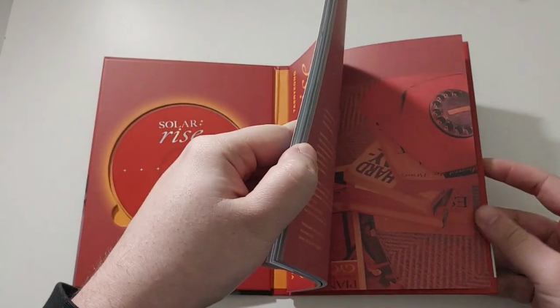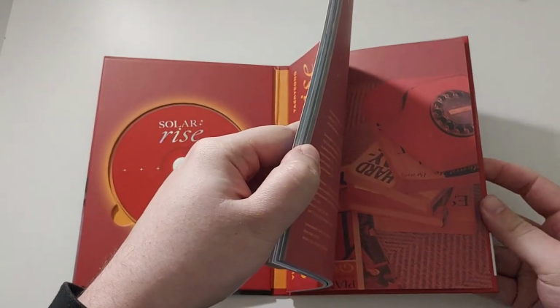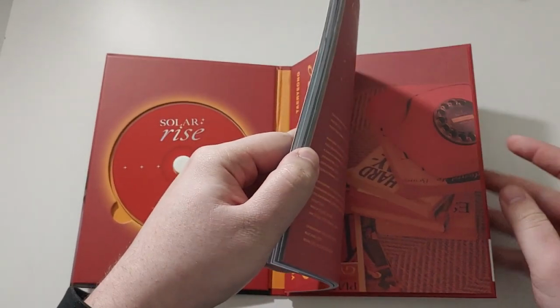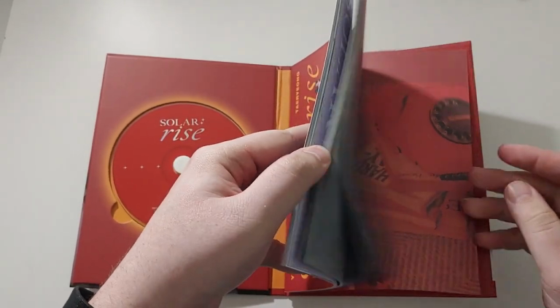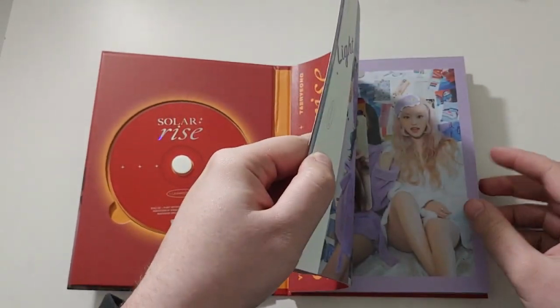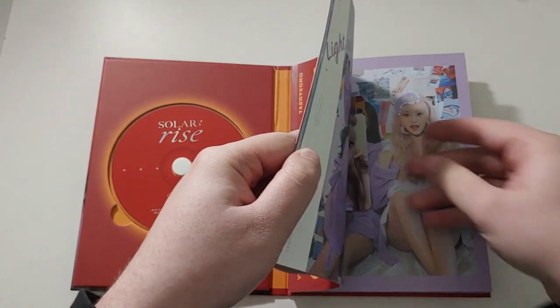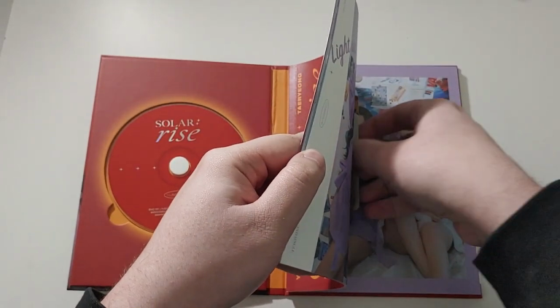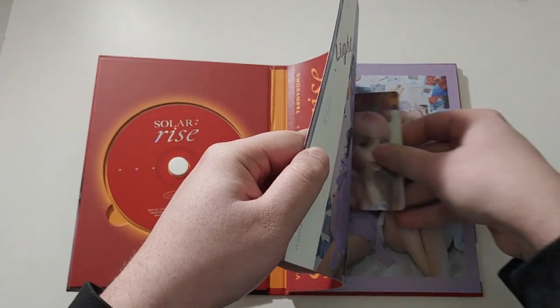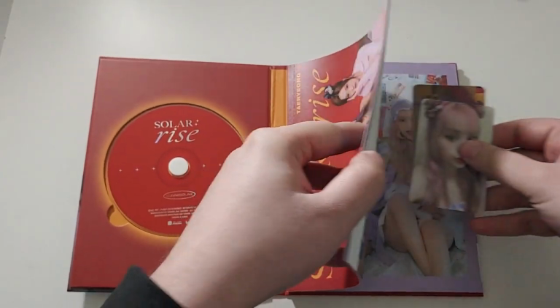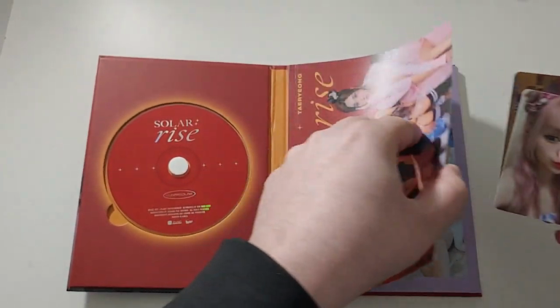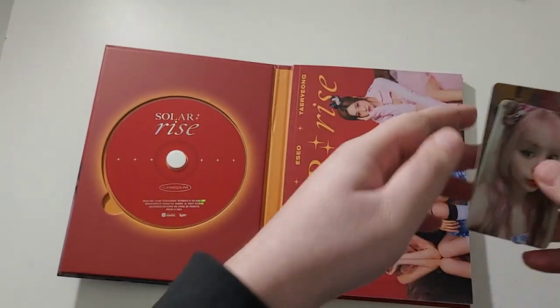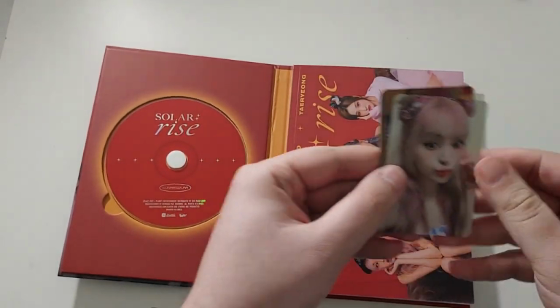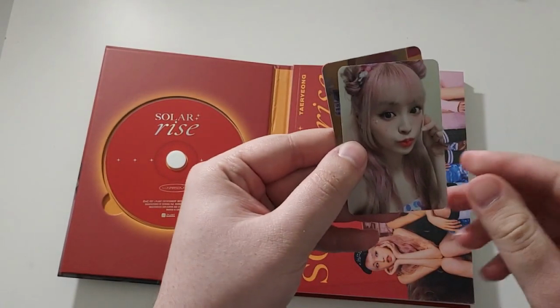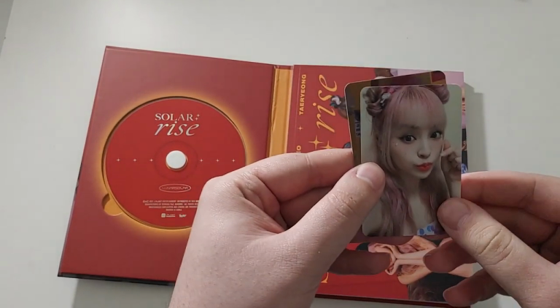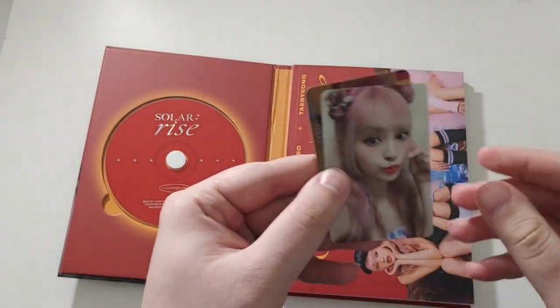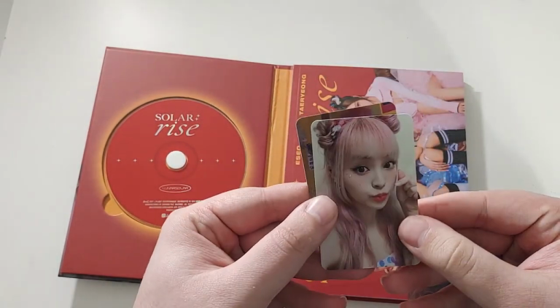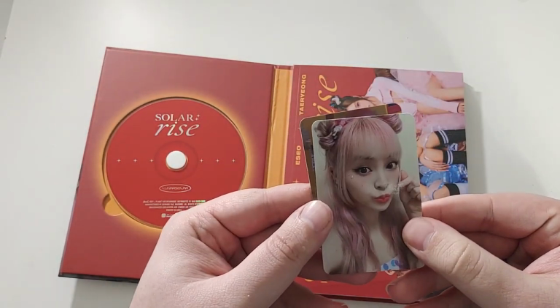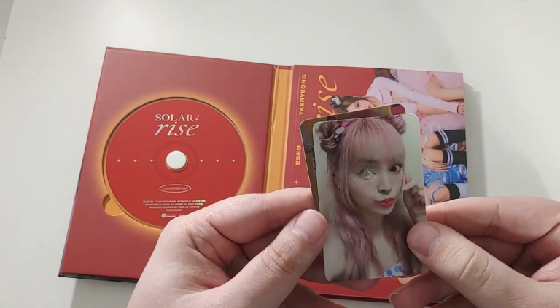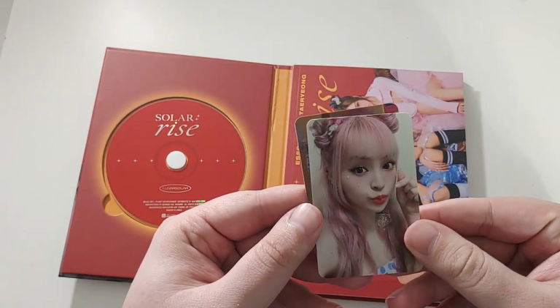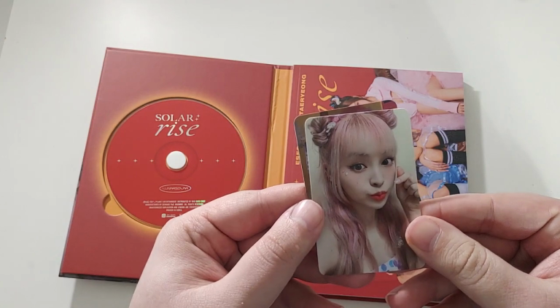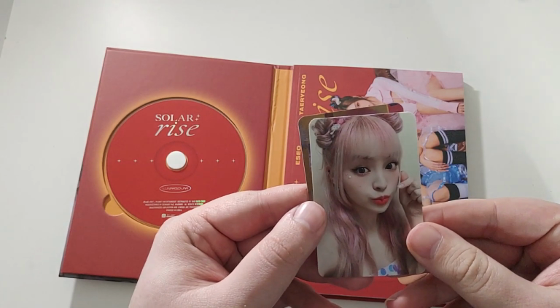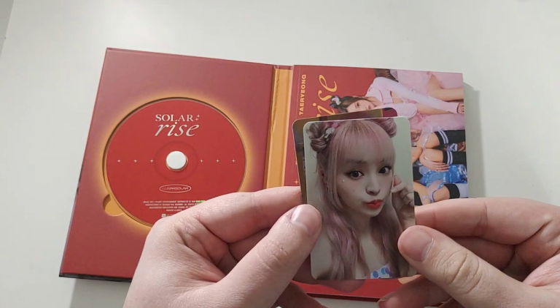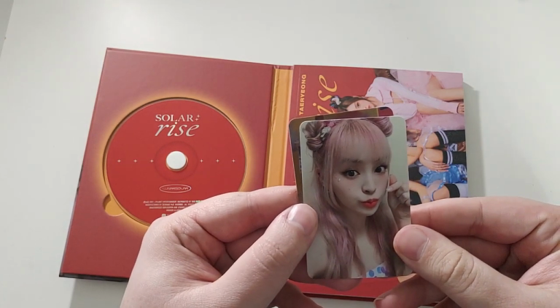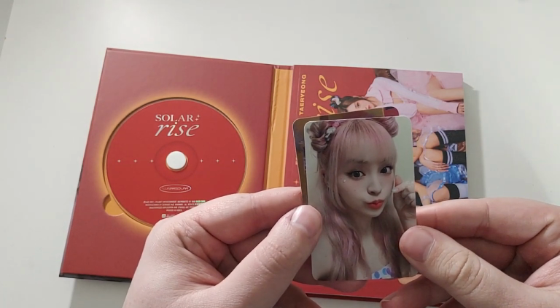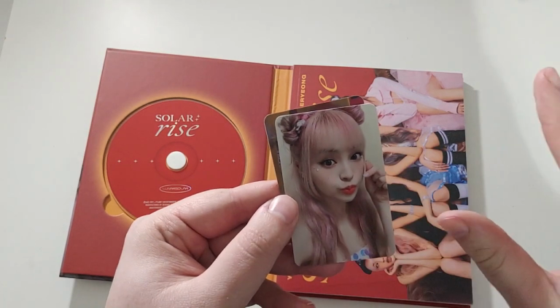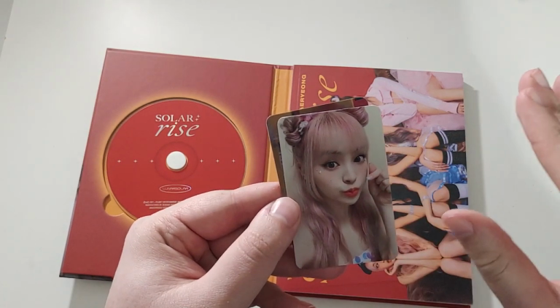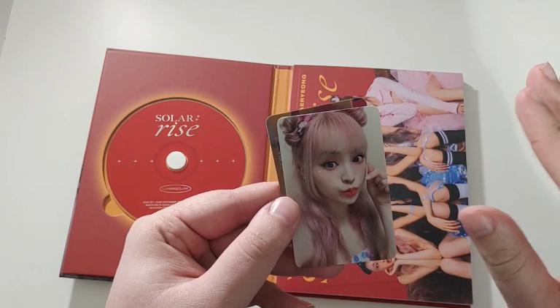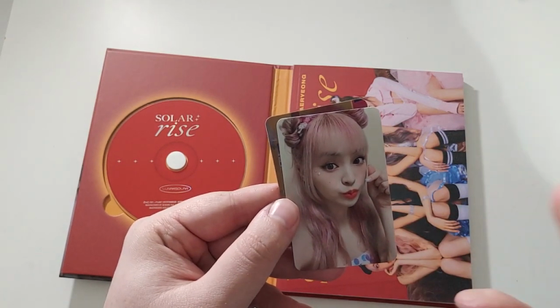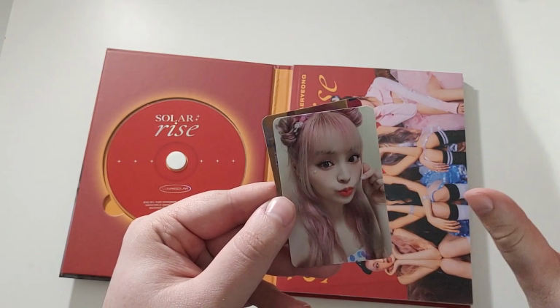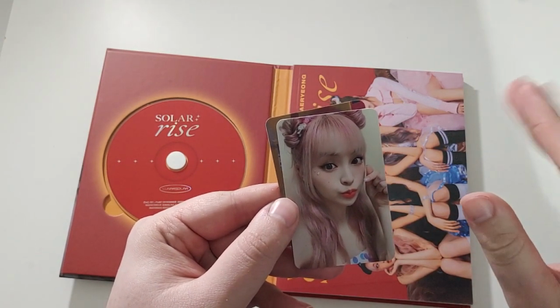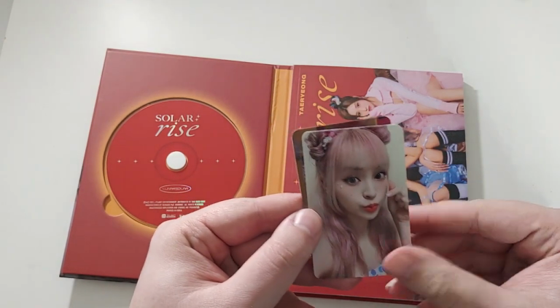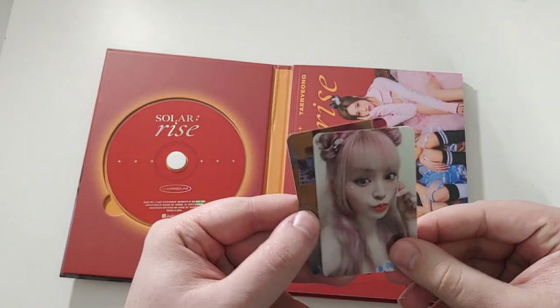Okay, so let's find the goods. We got Yori. Look at how adorable that card is. Yori's cards are so adorable all the time.